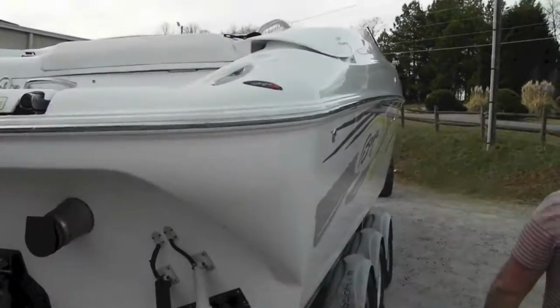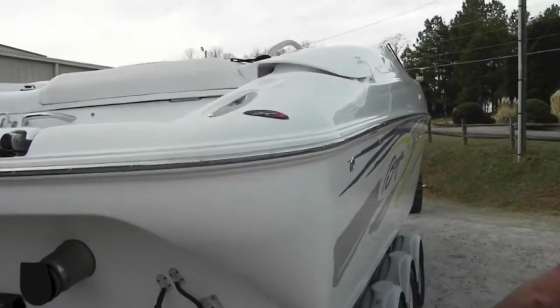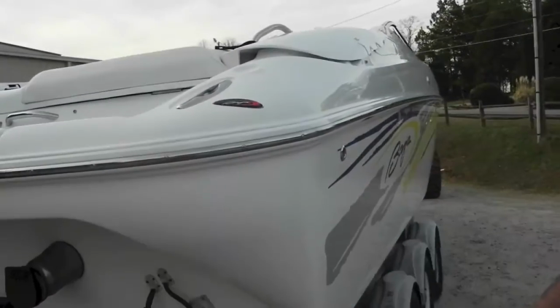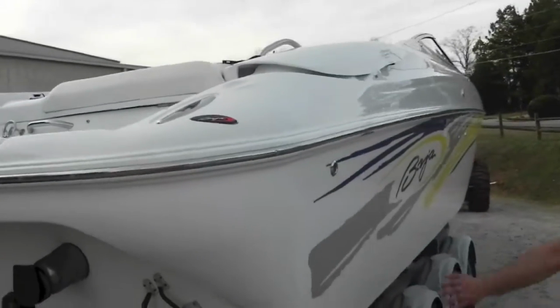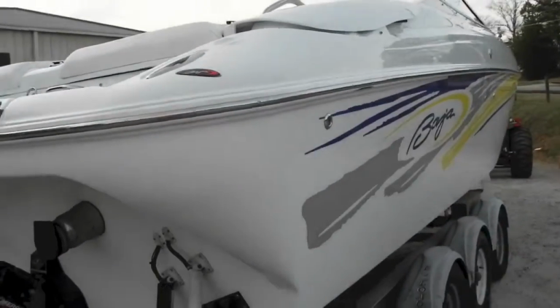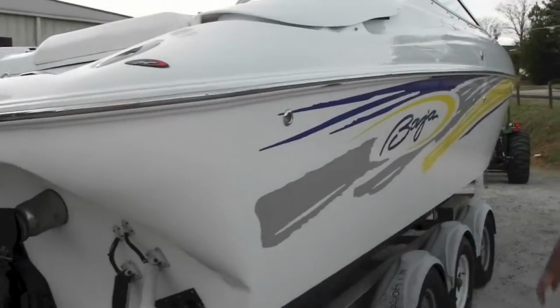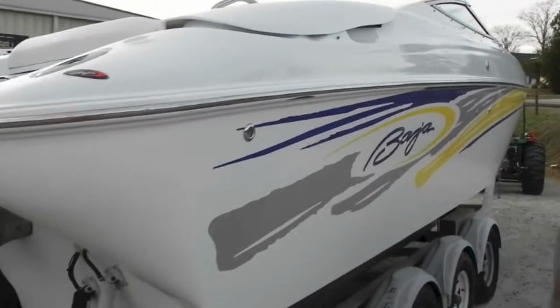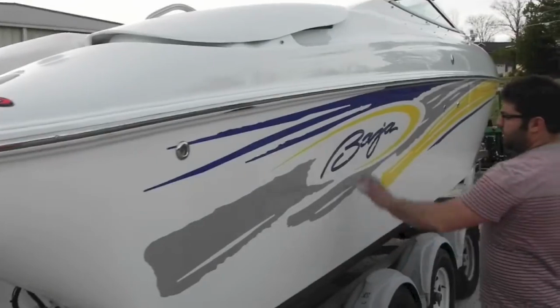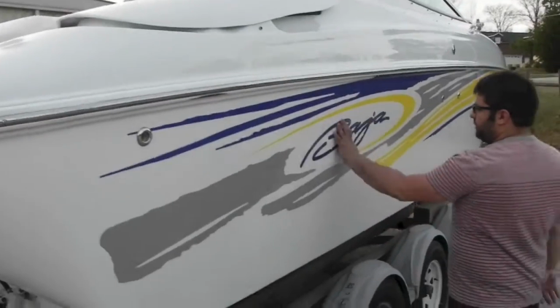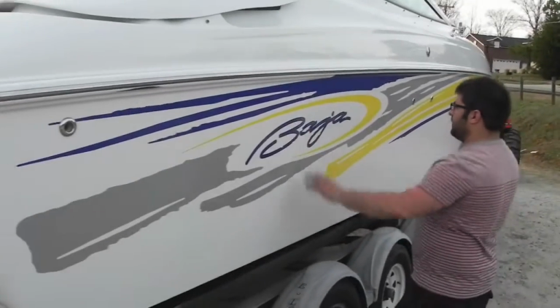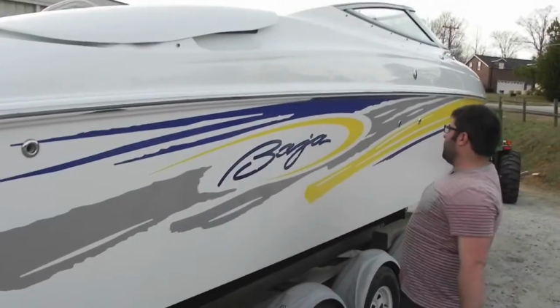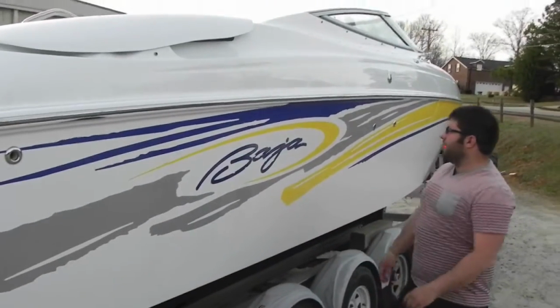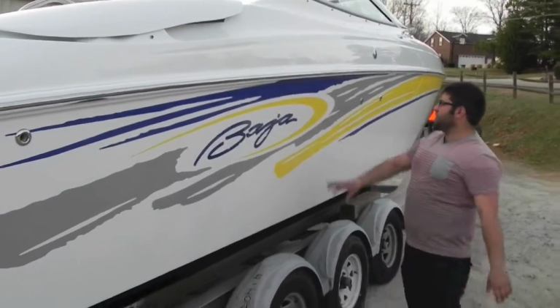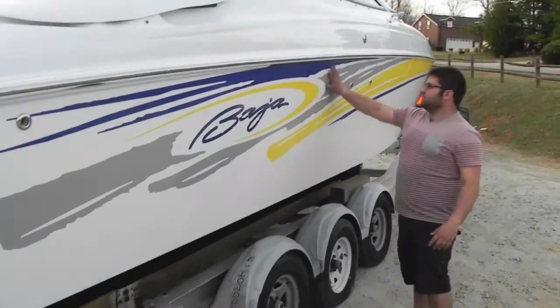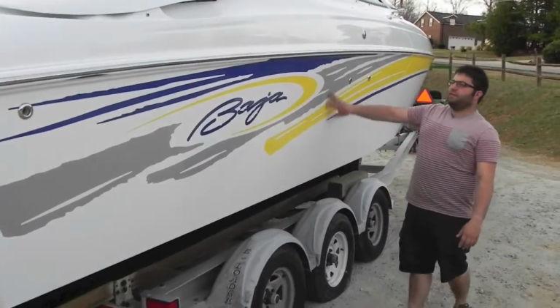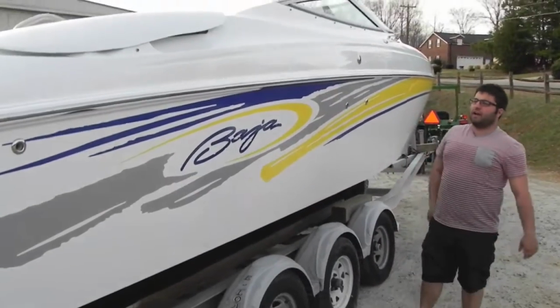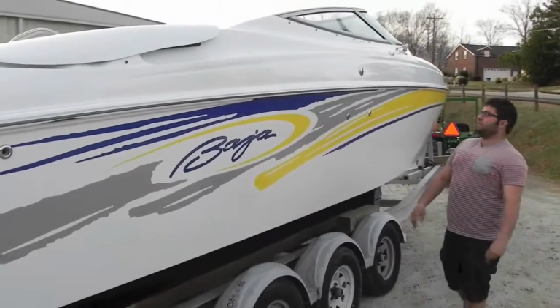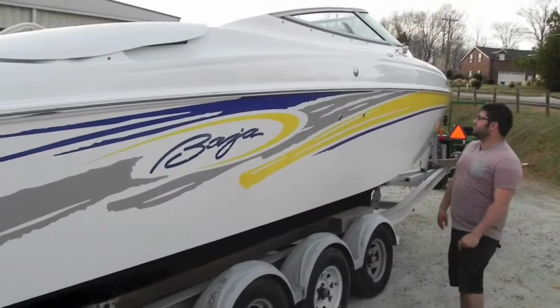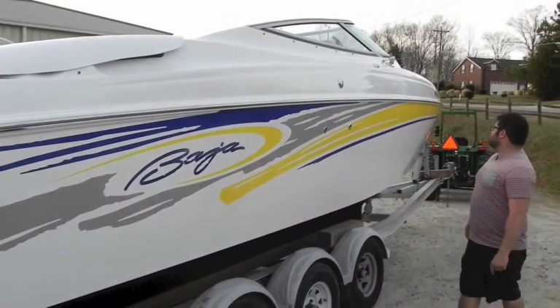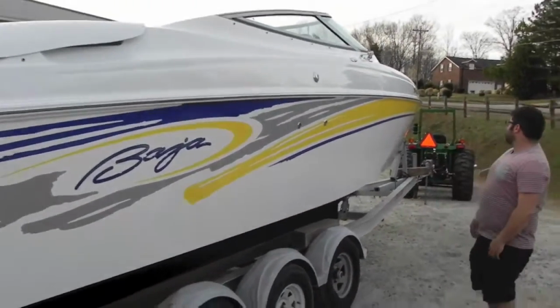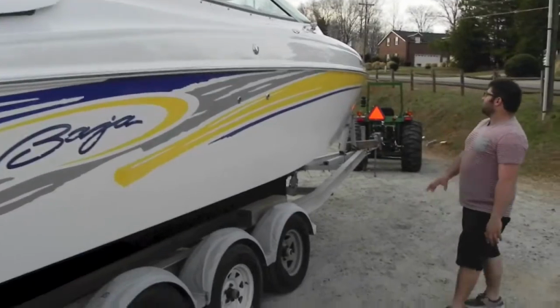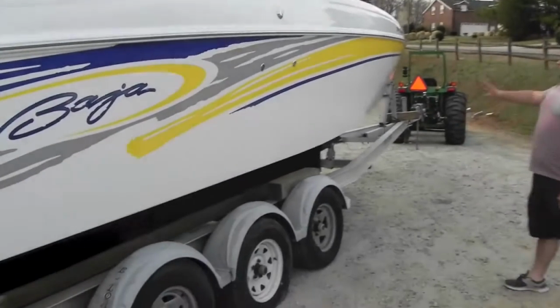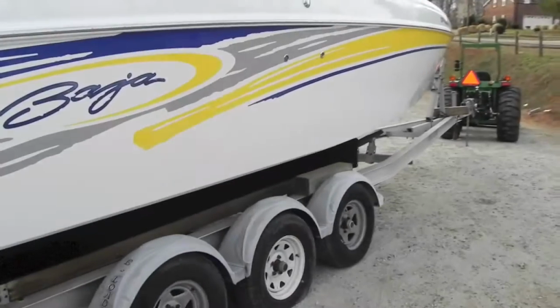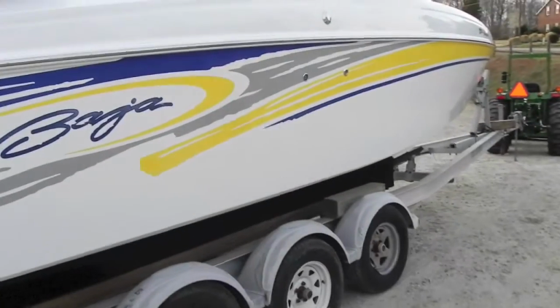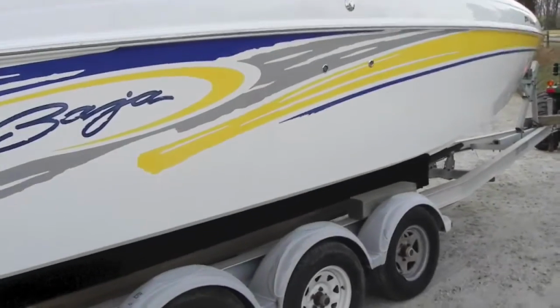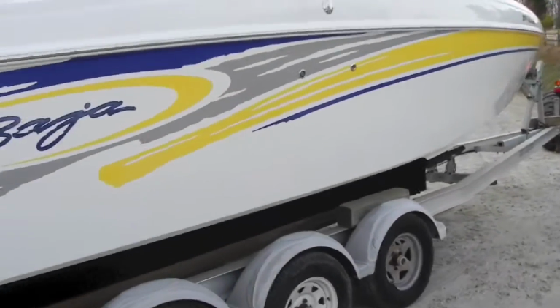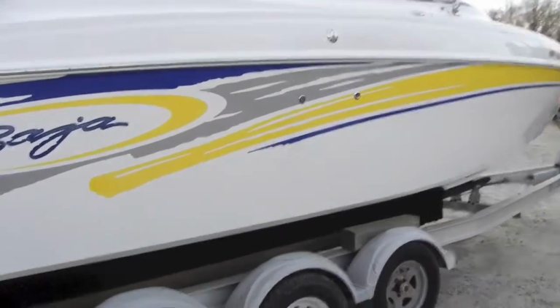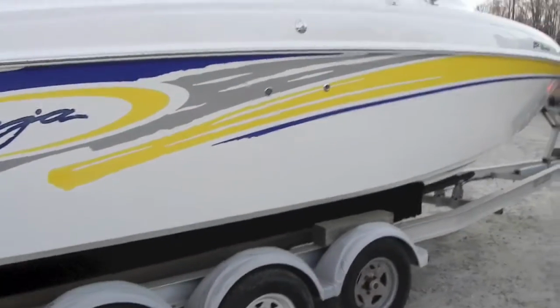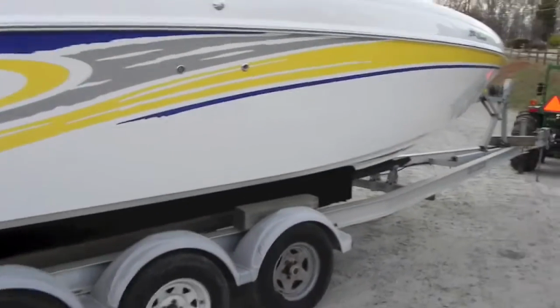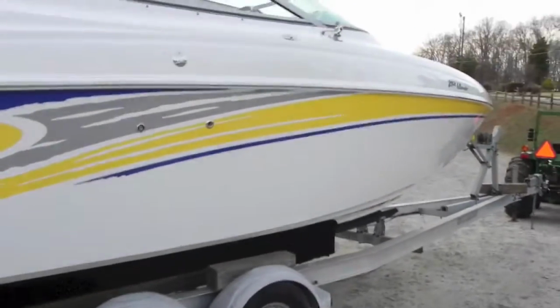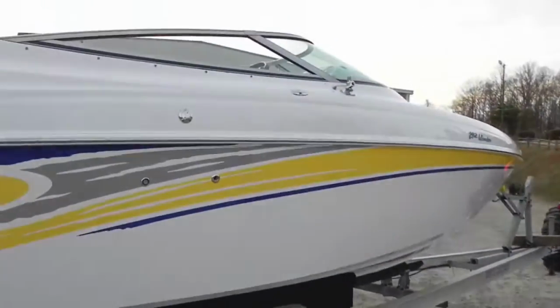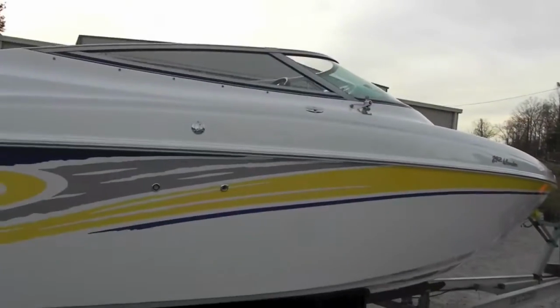Same thing on this side — no dock damage. You've got the factory Baja decal and factory graphics. Really nice boat. It's a one owner, local Lake Norman boat.